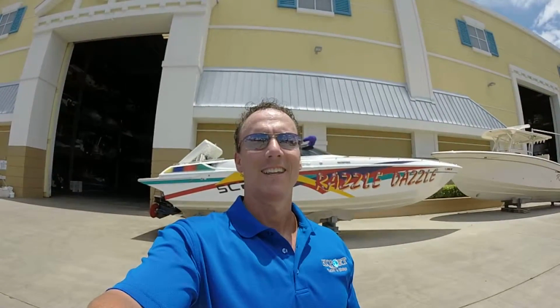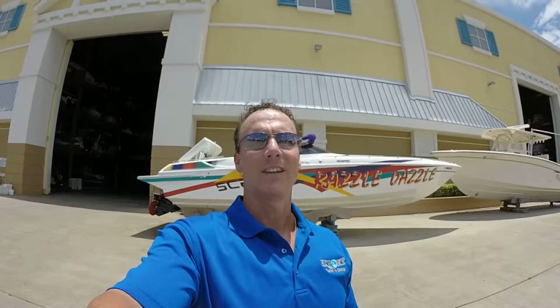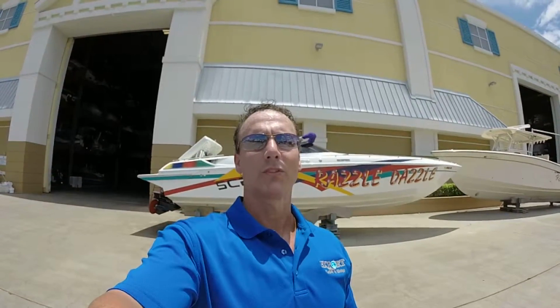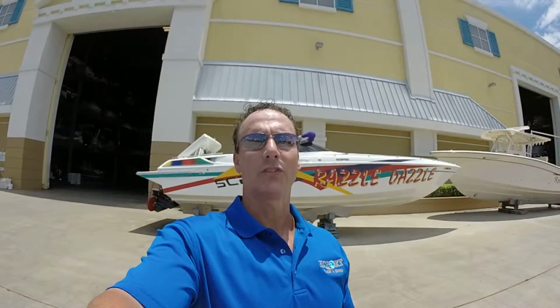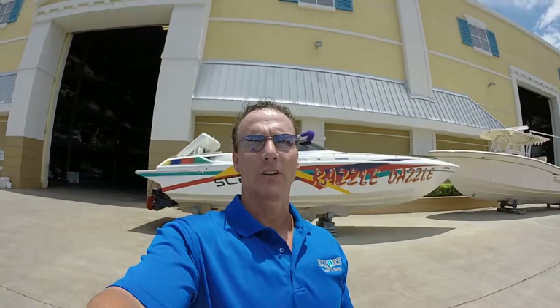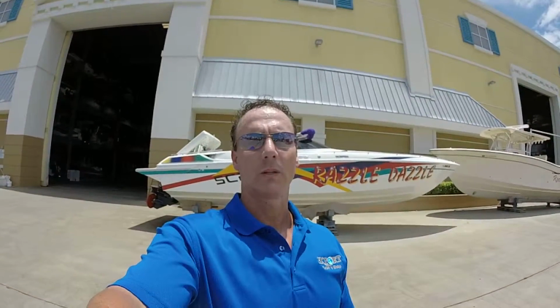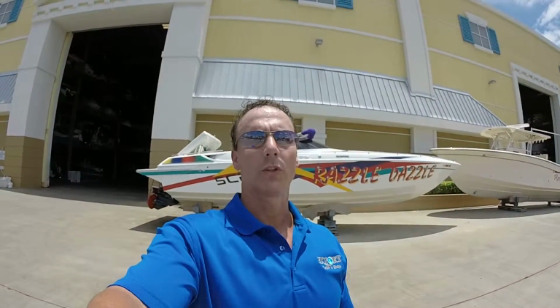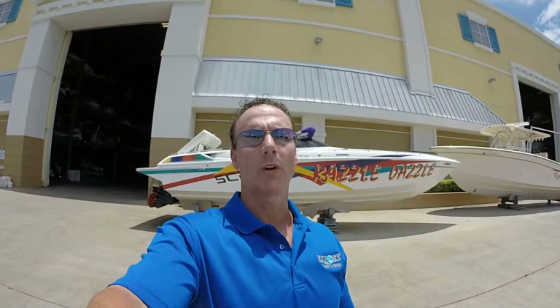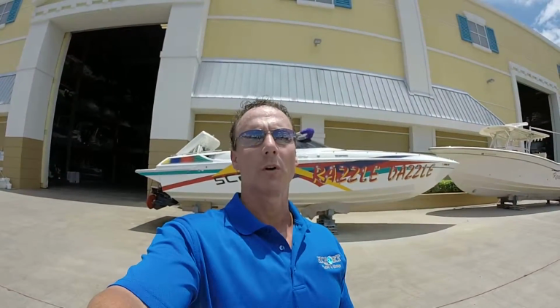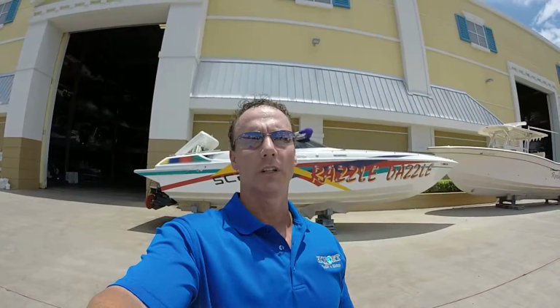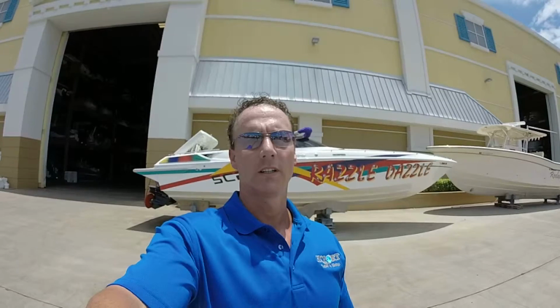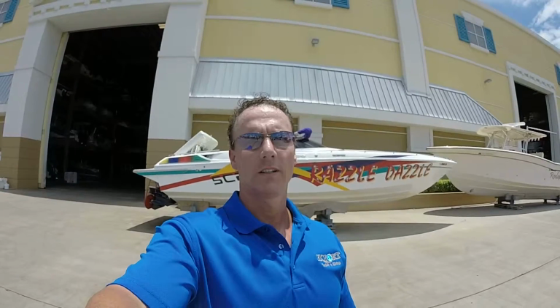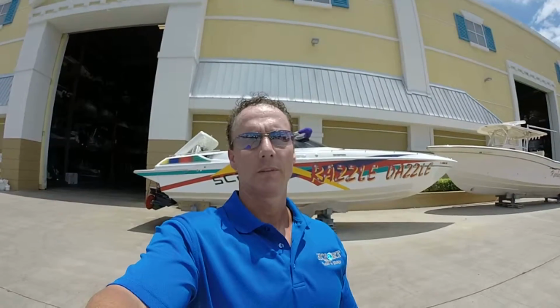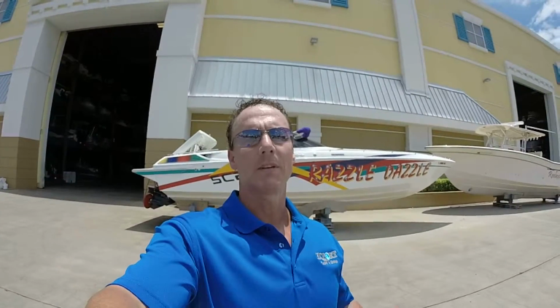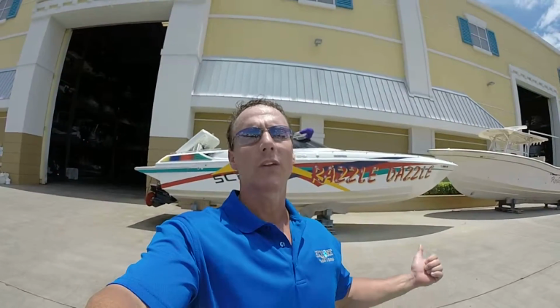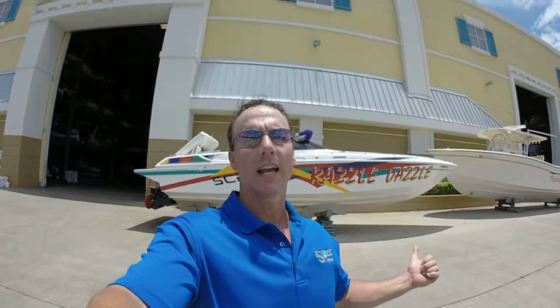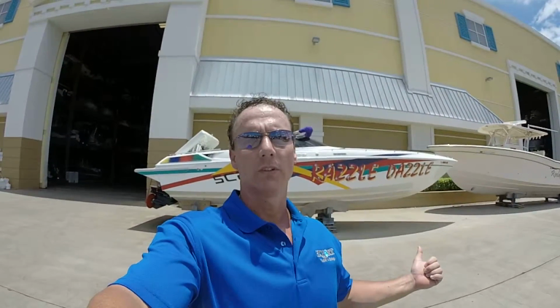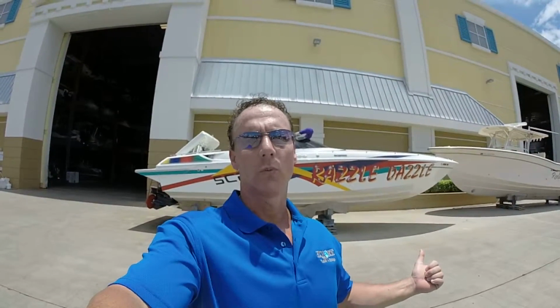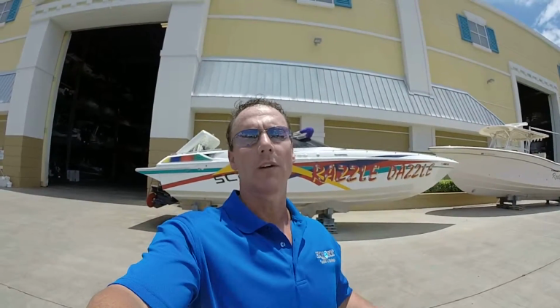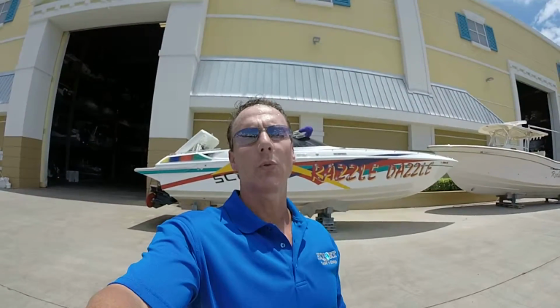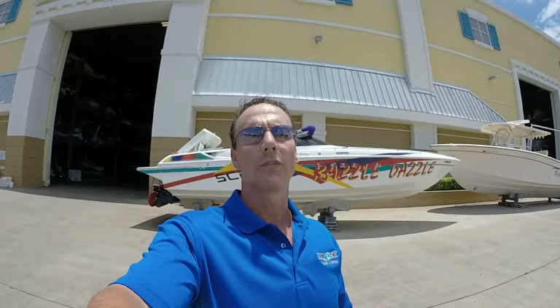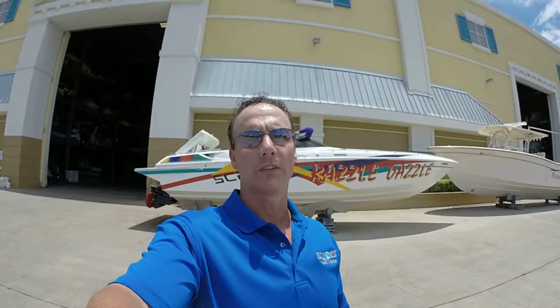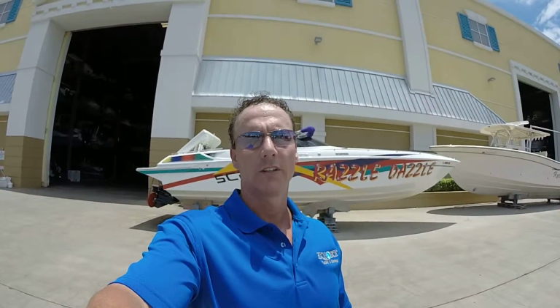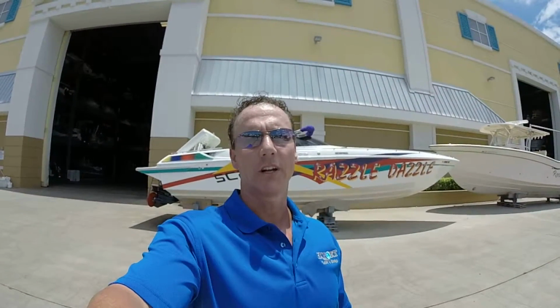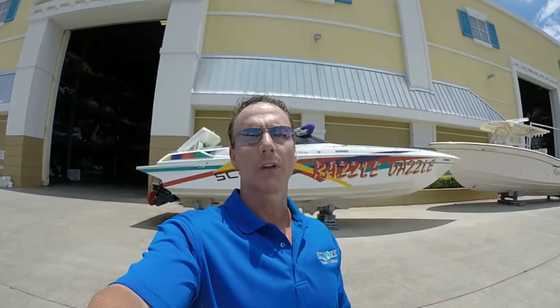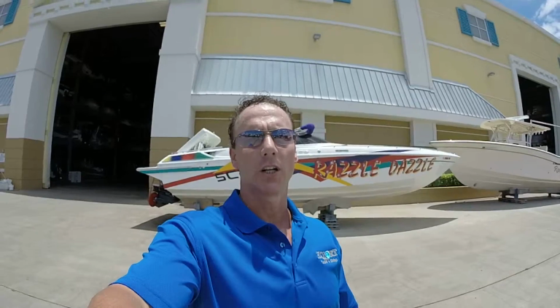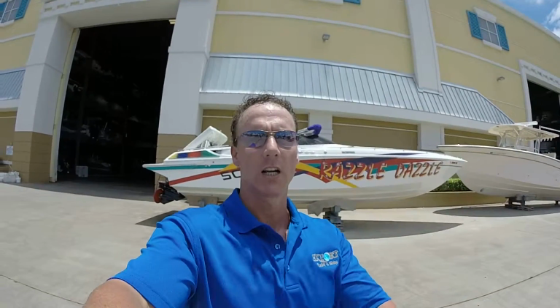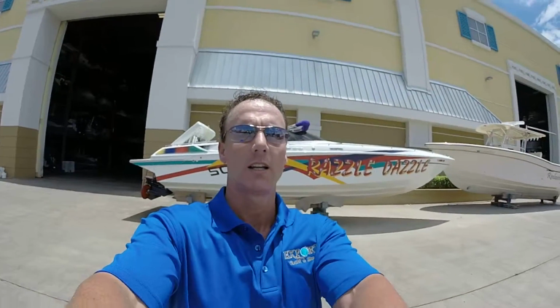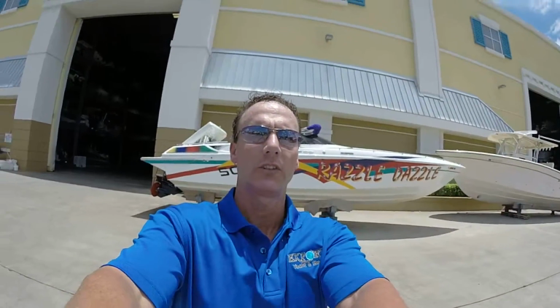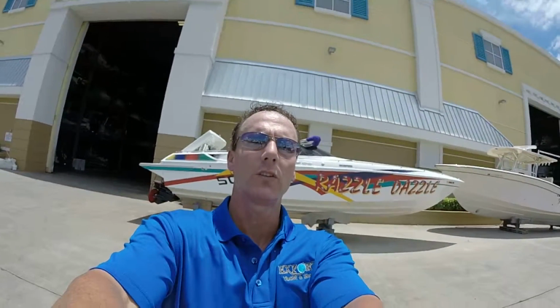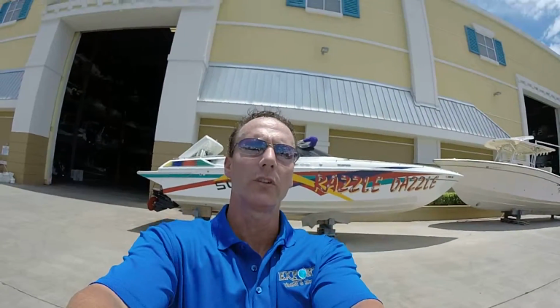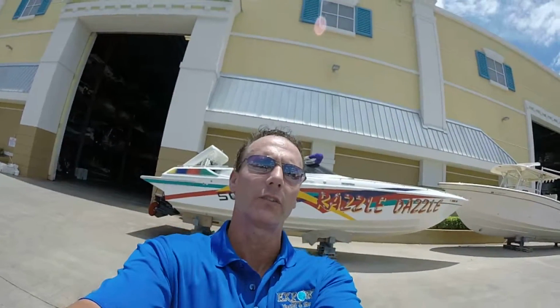Hey, it's Rich Lewis Jr. Welcome to Adult Toys in Motion. Behind me is Razzle Dazzle, a well-crafted 31-foot Scarab Thunder. Let's have a closer look at this.